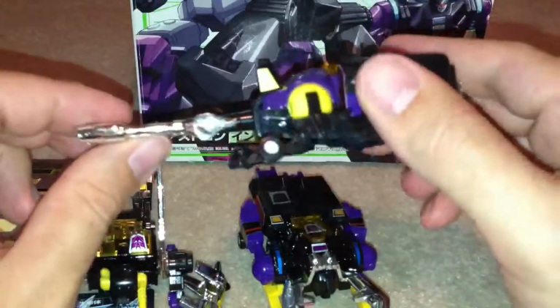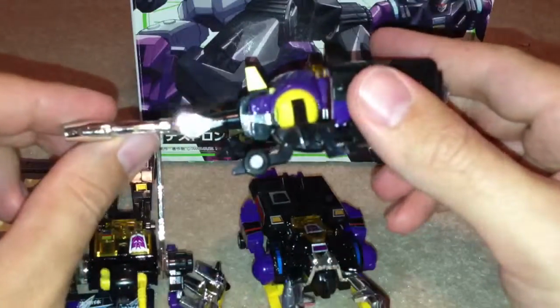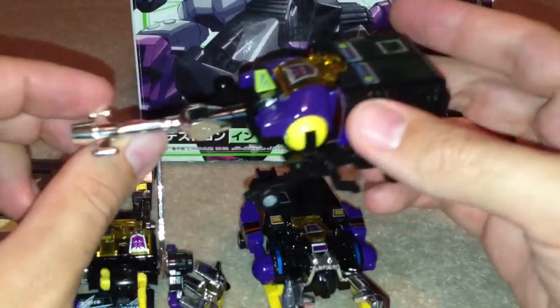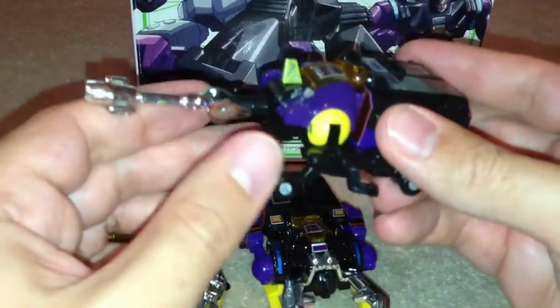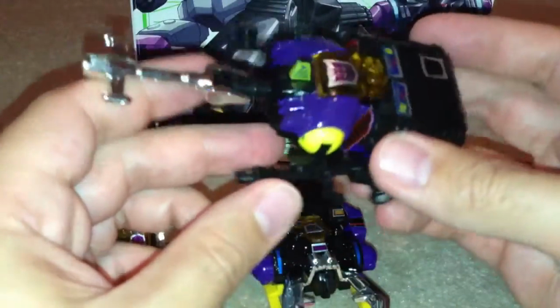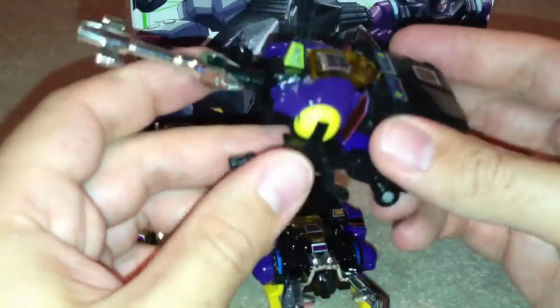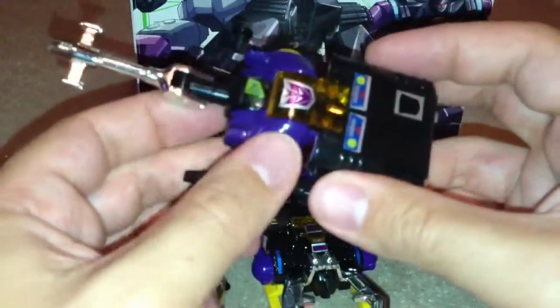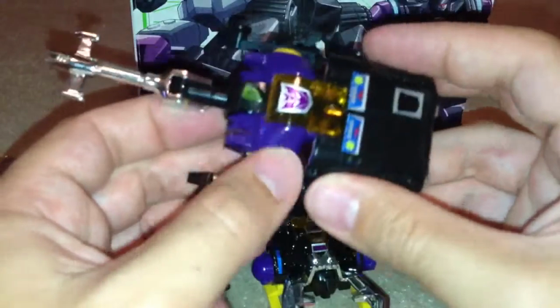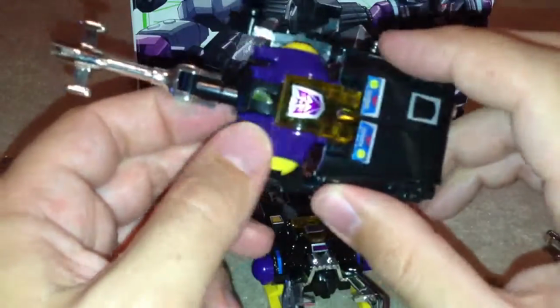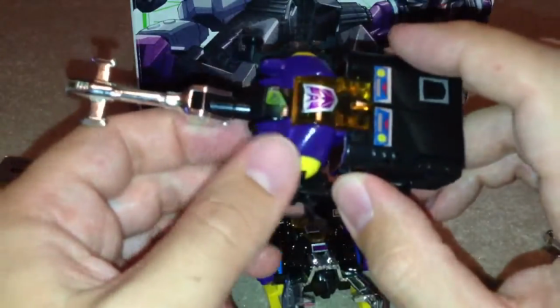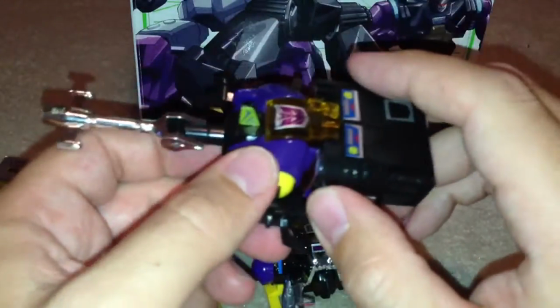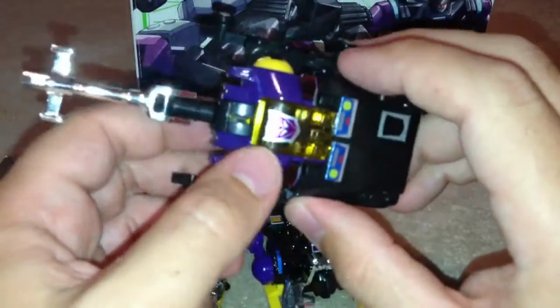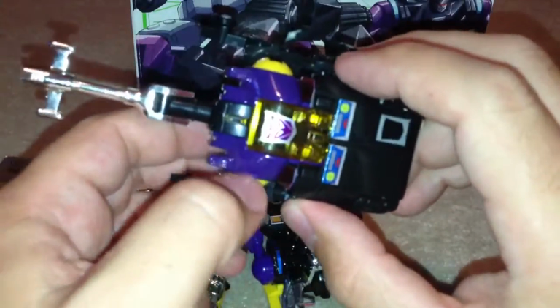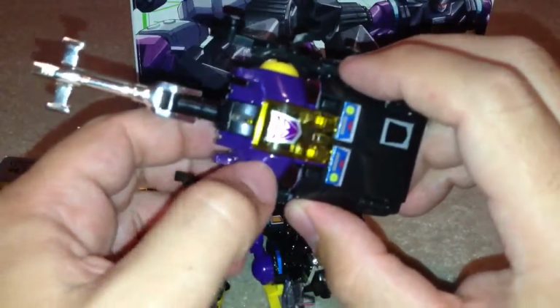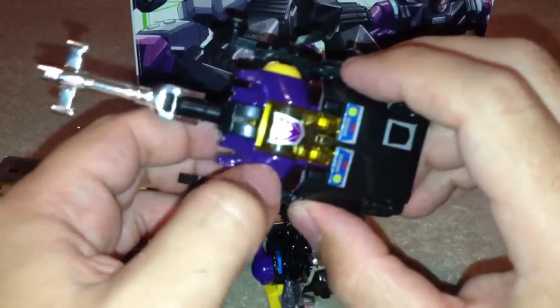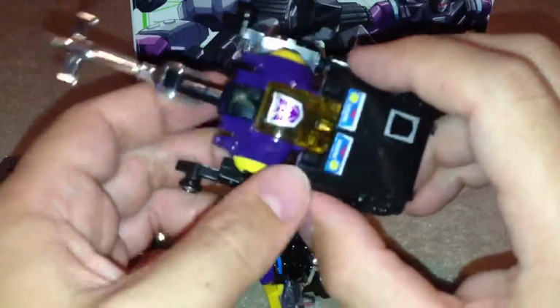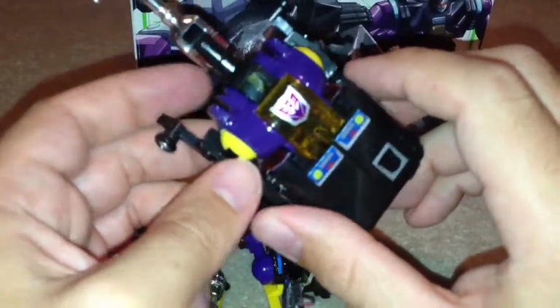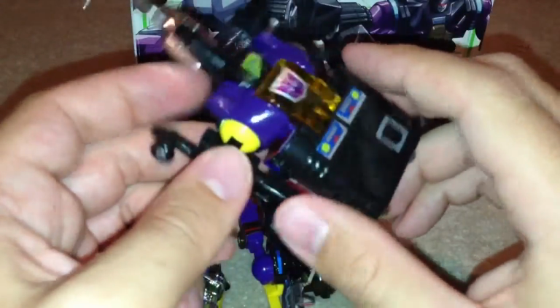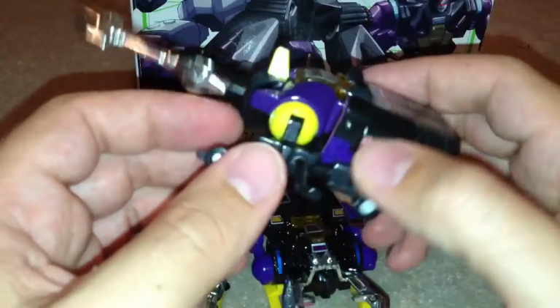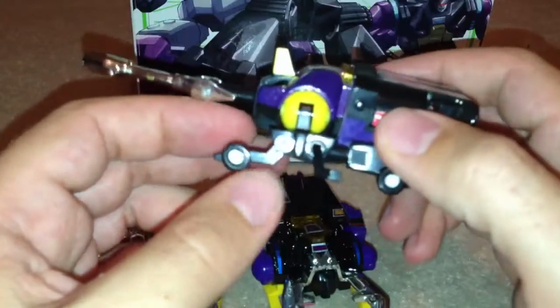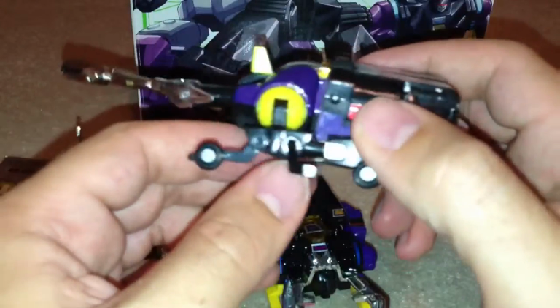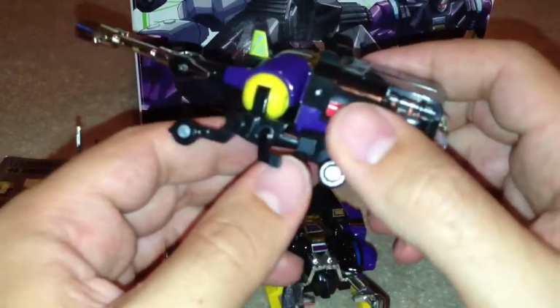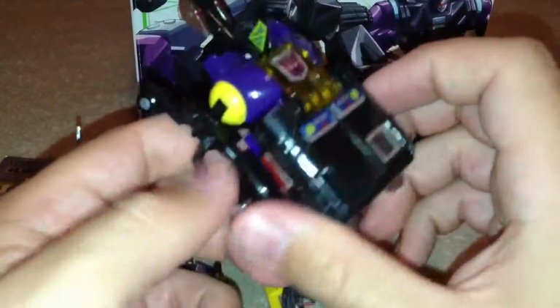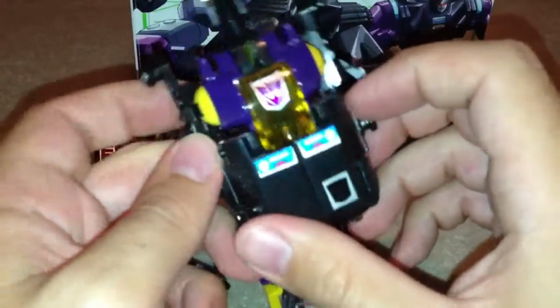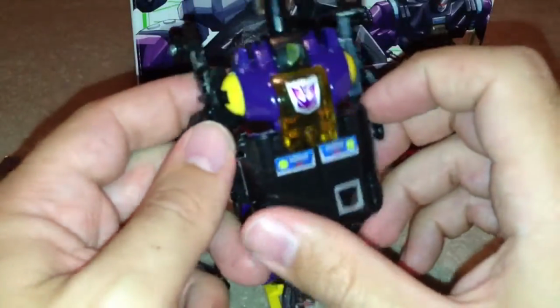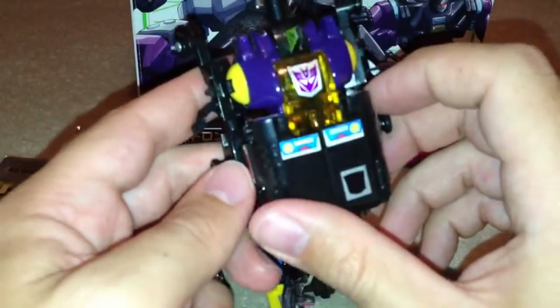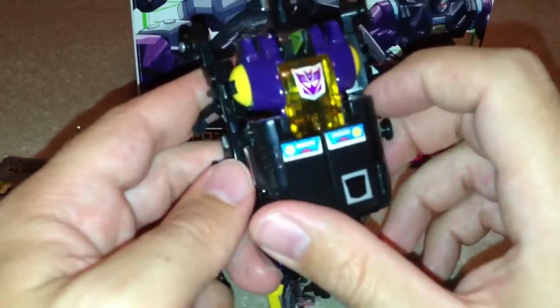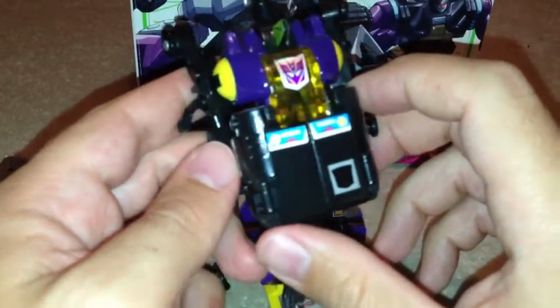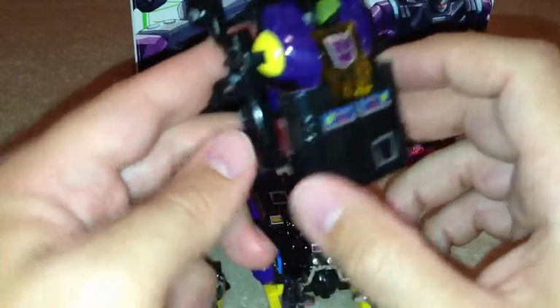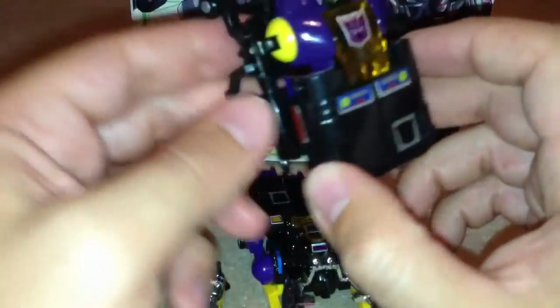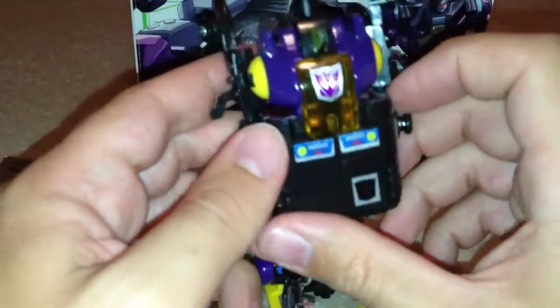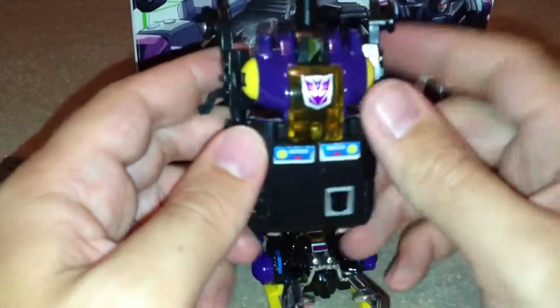So this is him in insect mode. Pretty good toy because he's Generation One — he's got all the die-cast bits of metal. They're all coloured the same; all the Insecticons are purple, black and yellow.